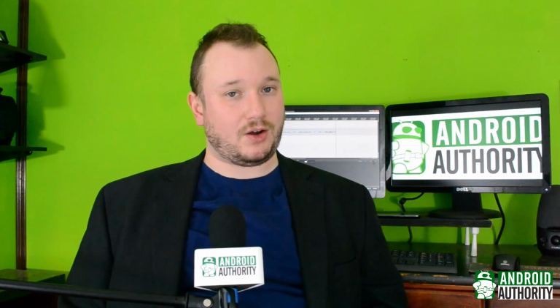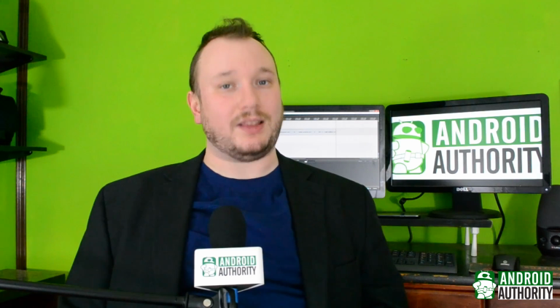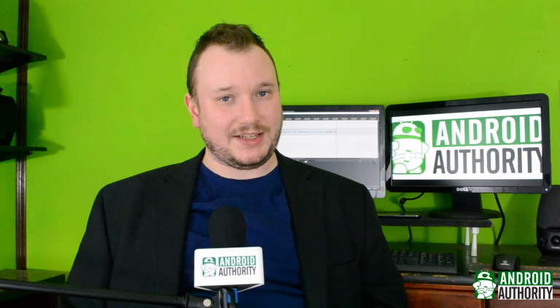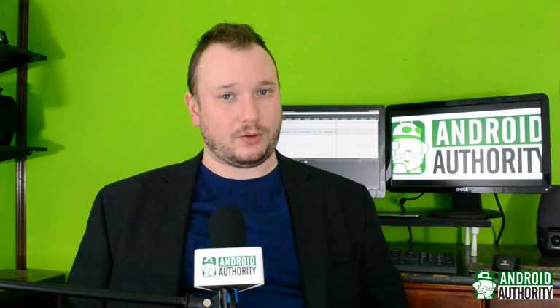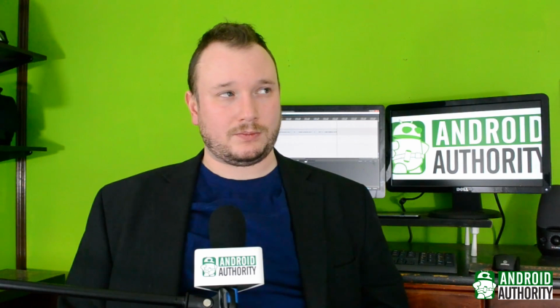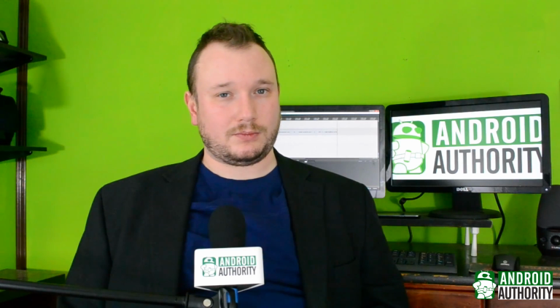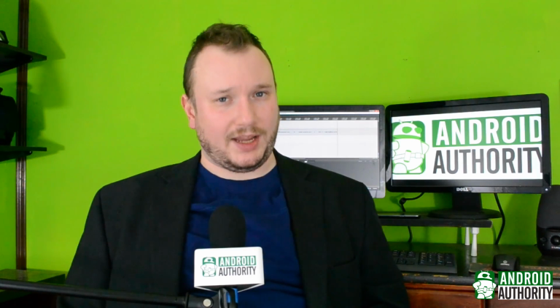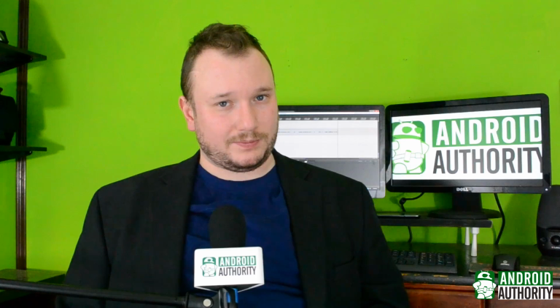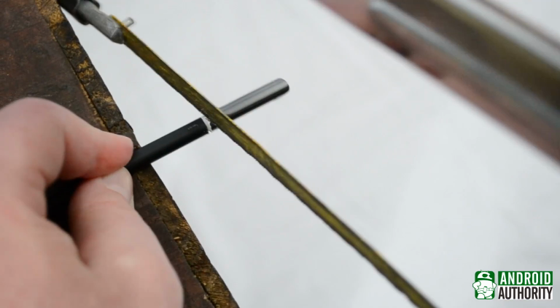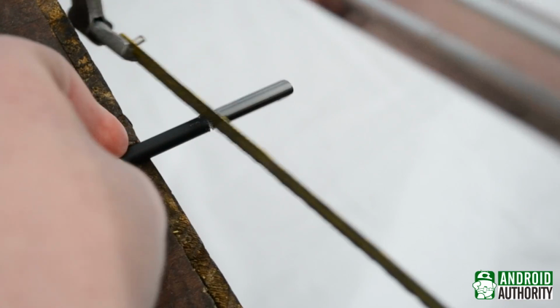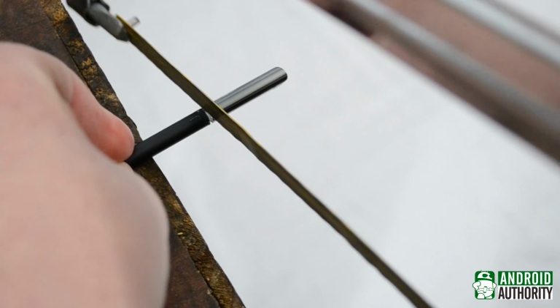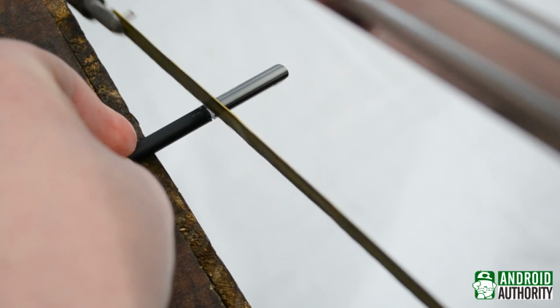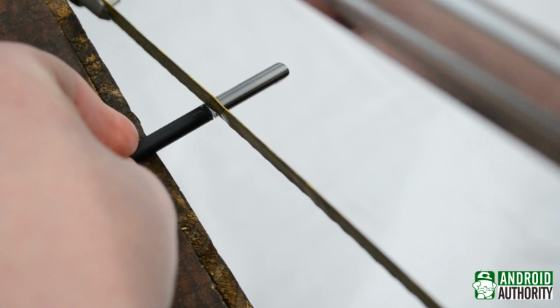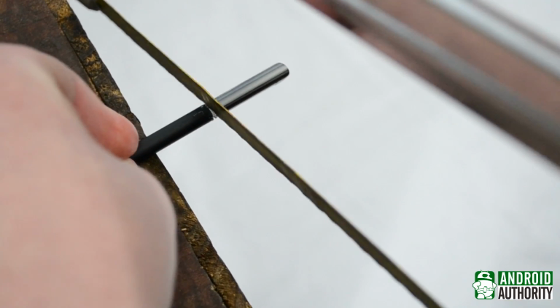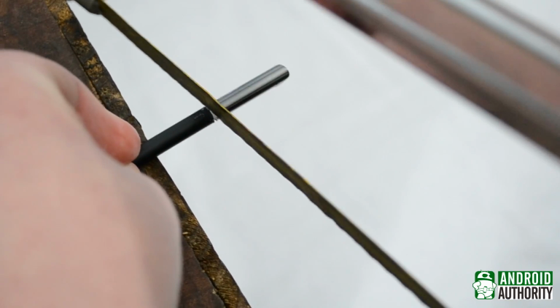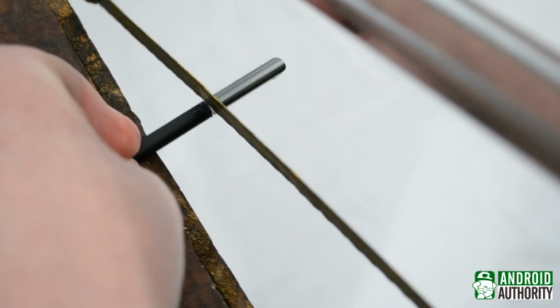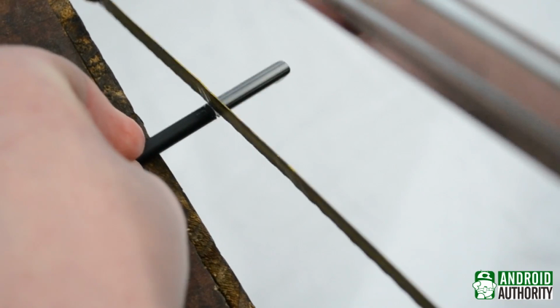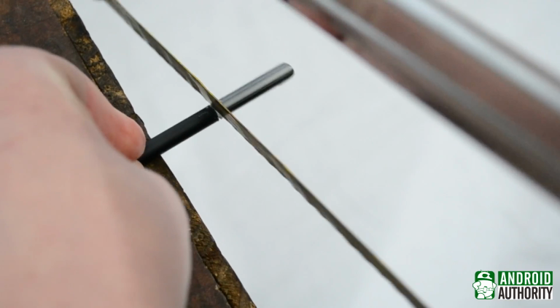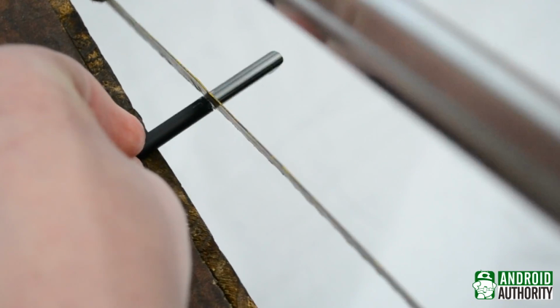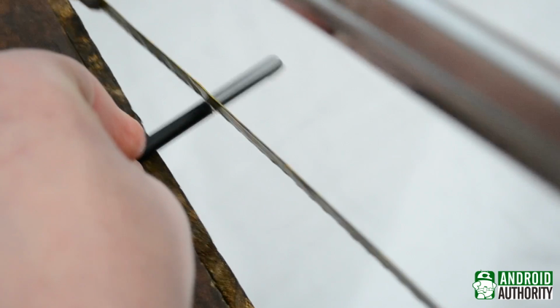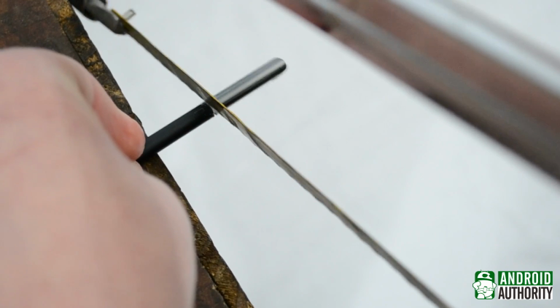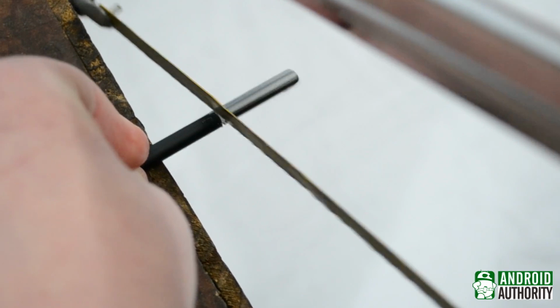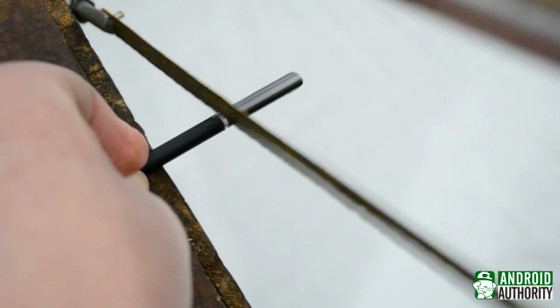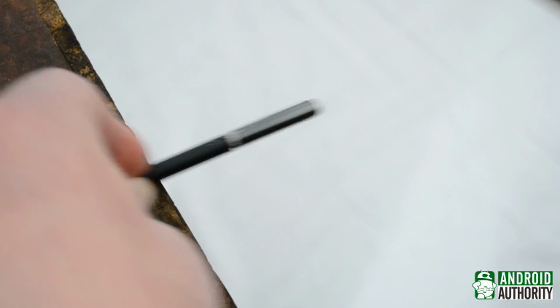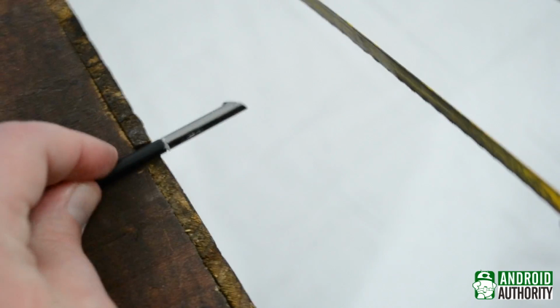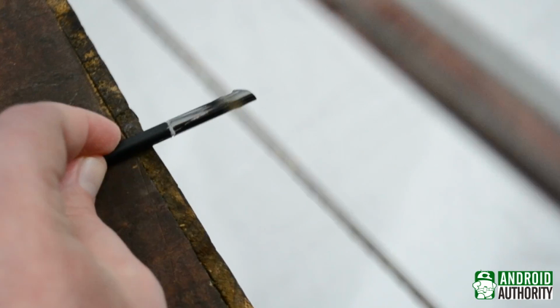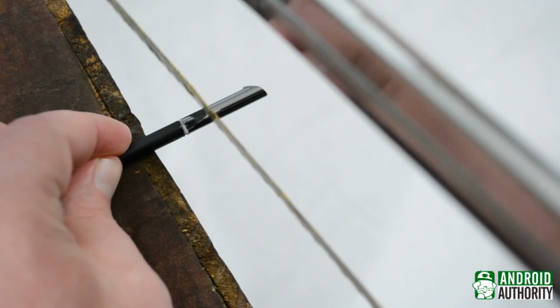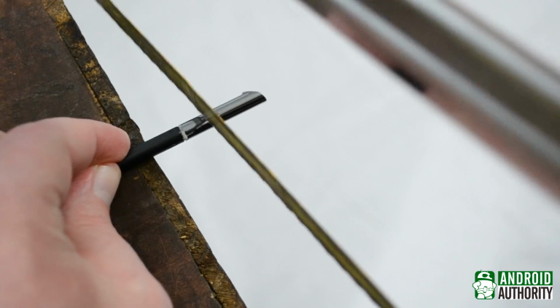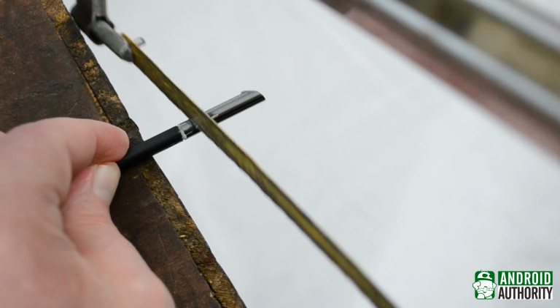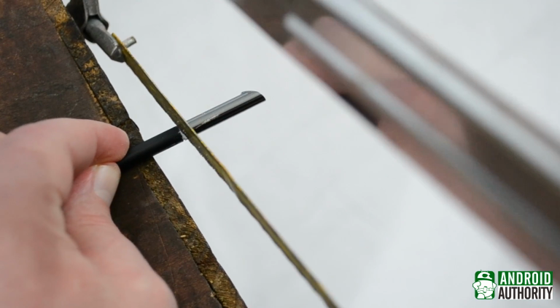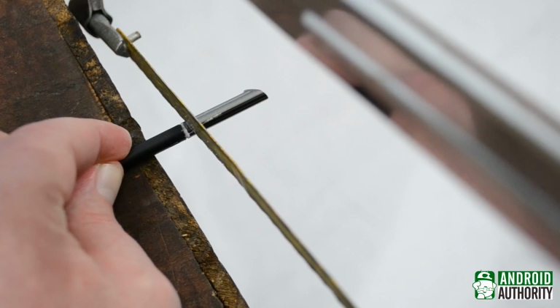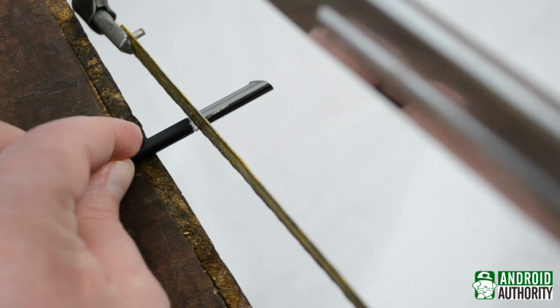So let's break it down again. Let me tell you, it was not easy getting this thing open. Apparently with the earlier iteration of the S Pen, it was fairly easy to take apart as long as you were careful. This was not the case for me.